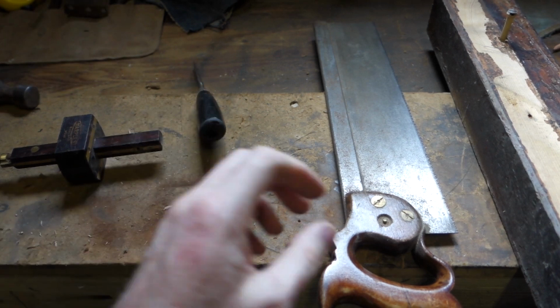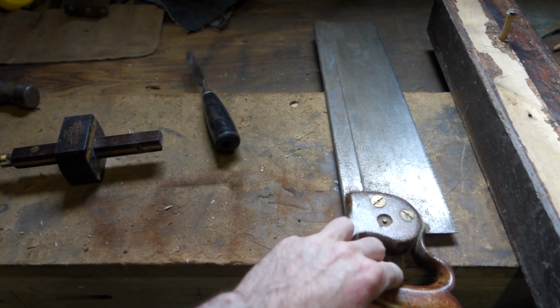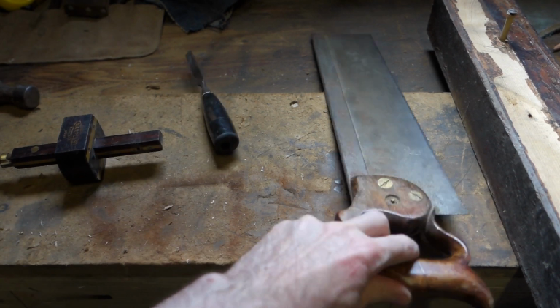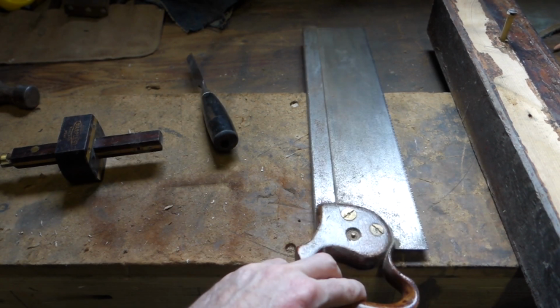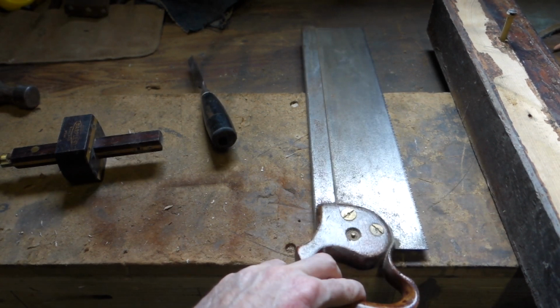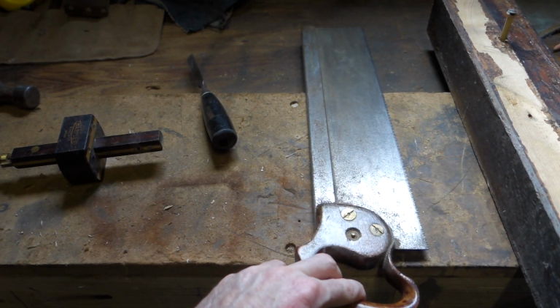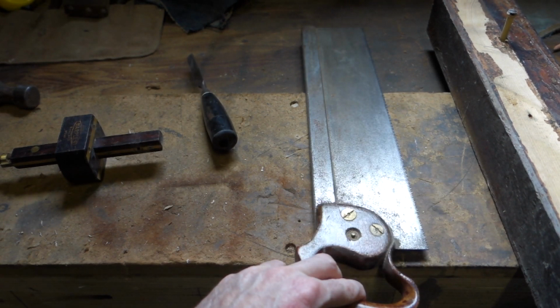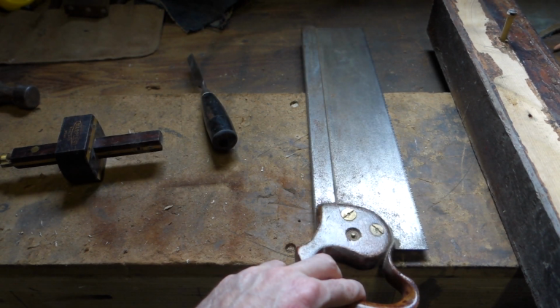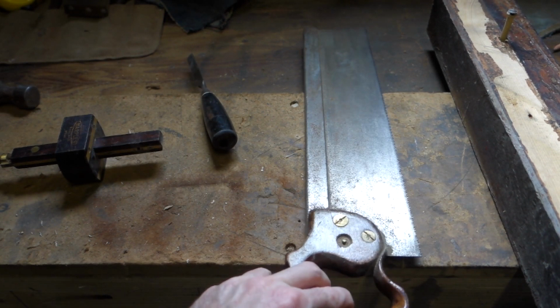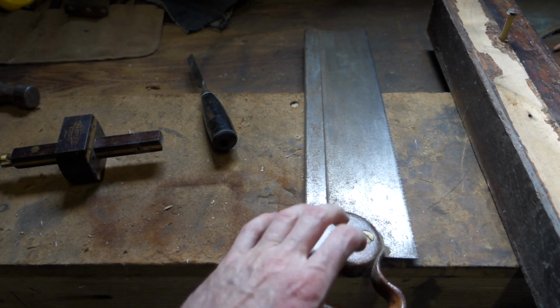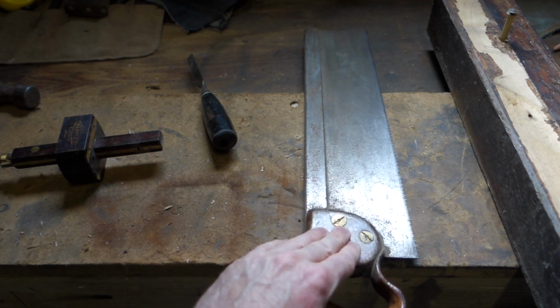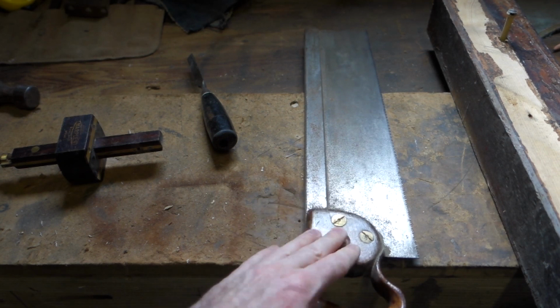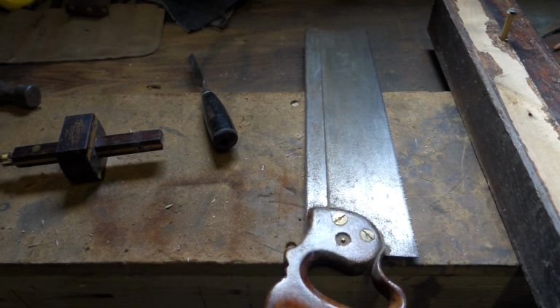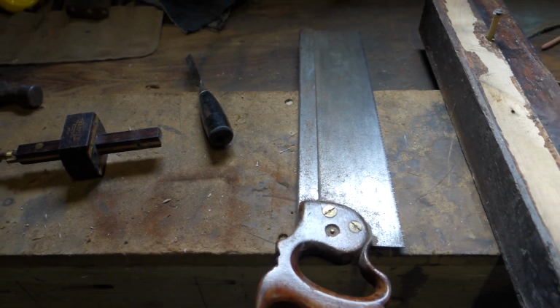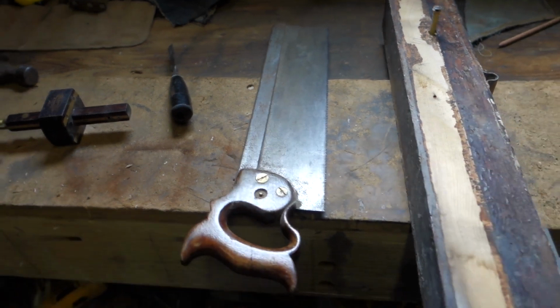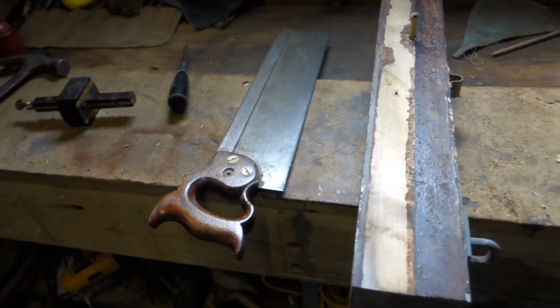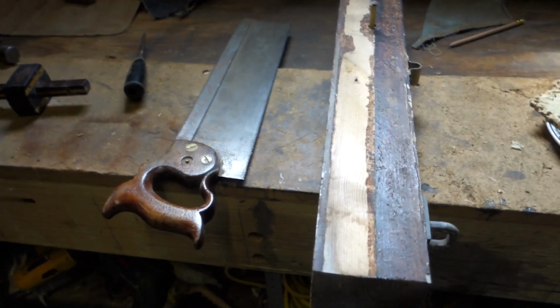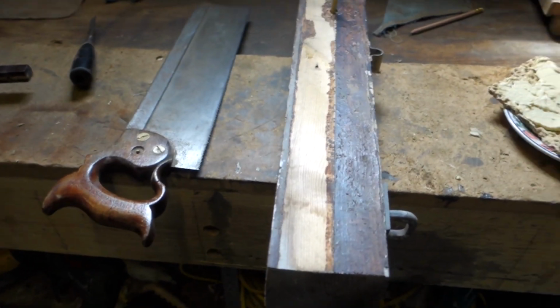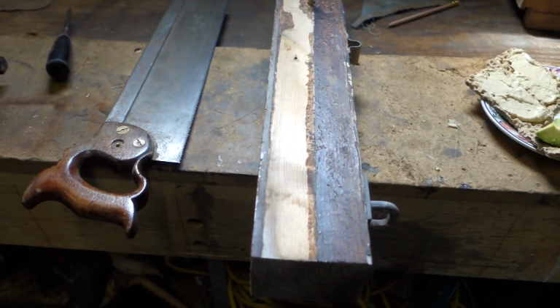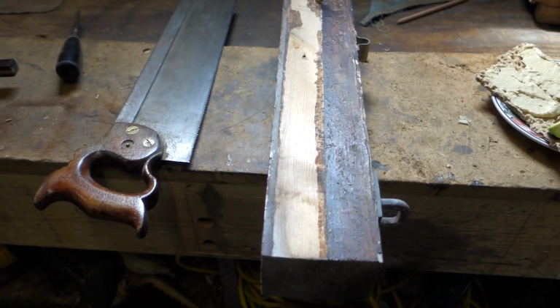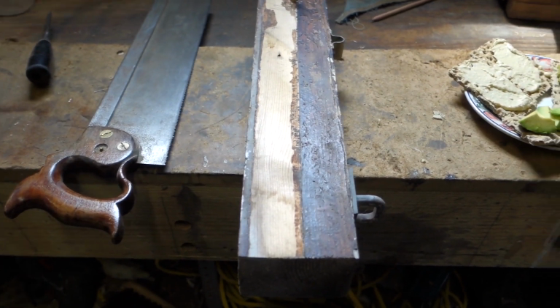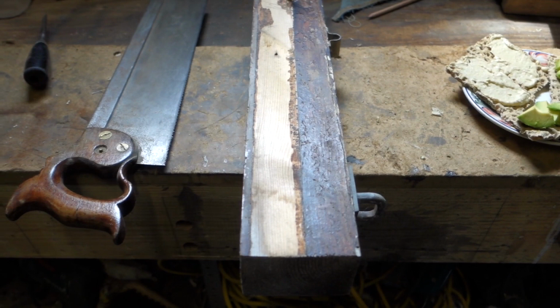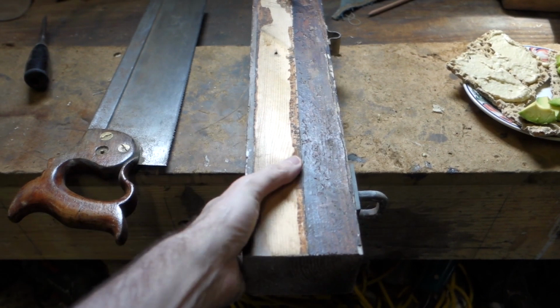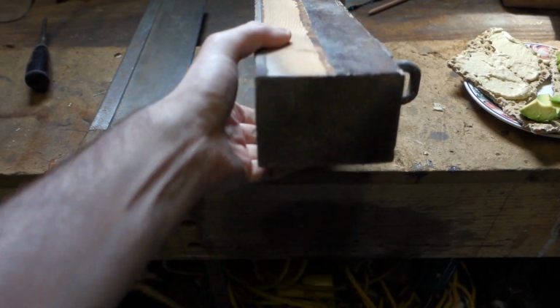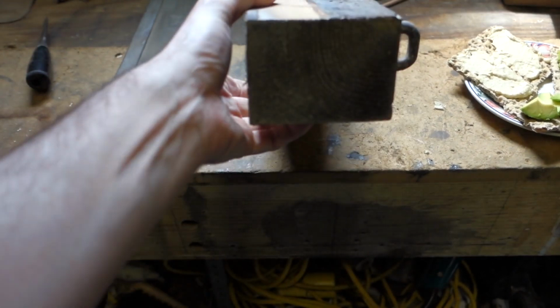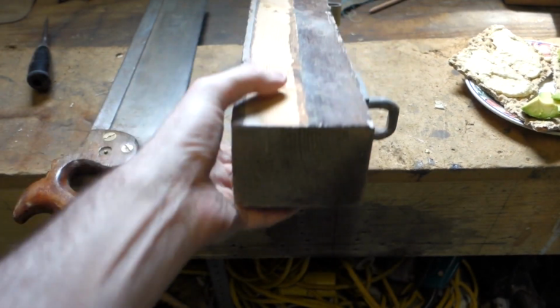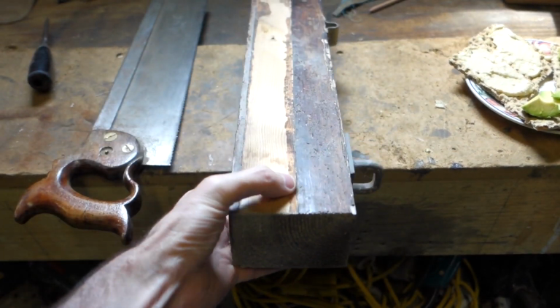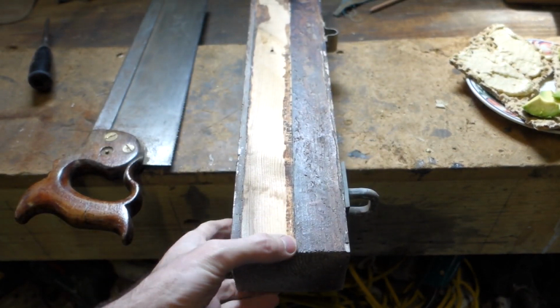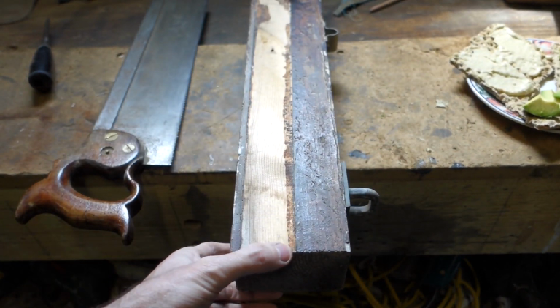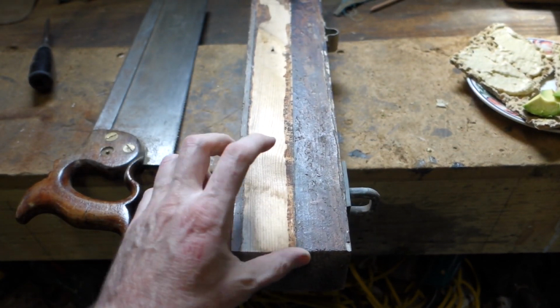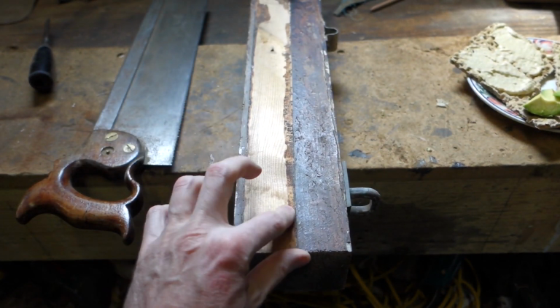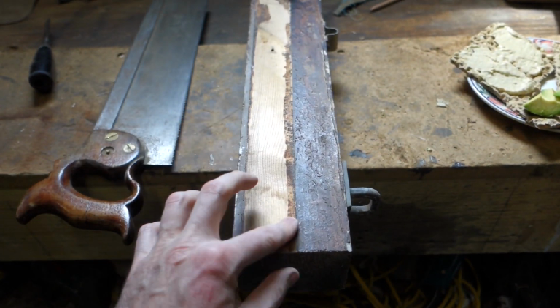And then obviously a tenon saw for doing your tenons. I've also got an old bit of timber that I'm going to cut in two to make the two pieces of timber.